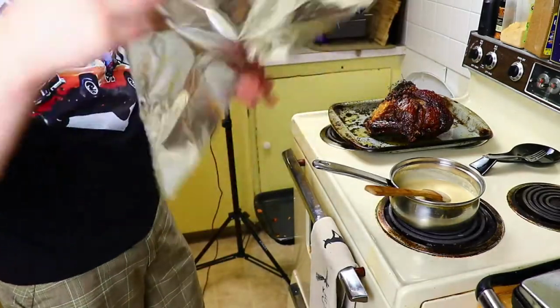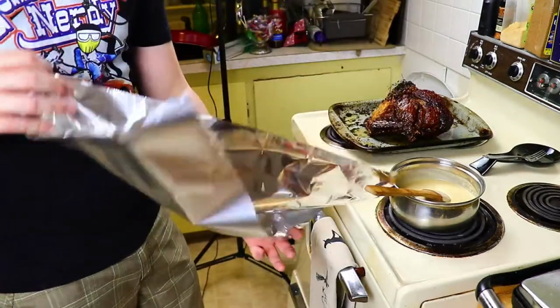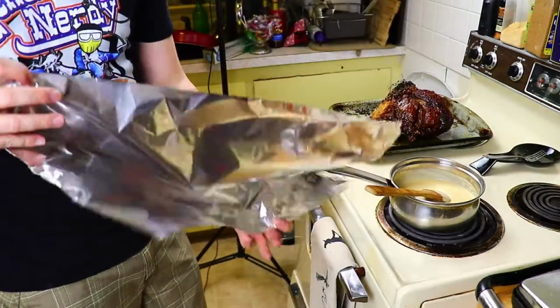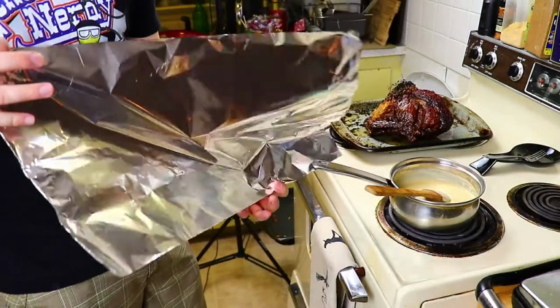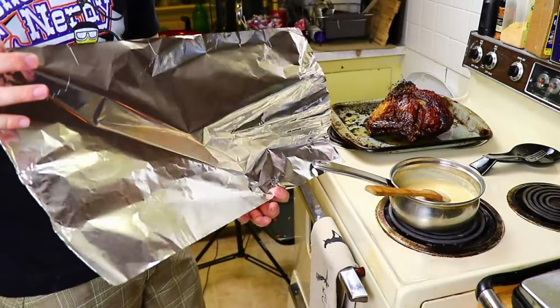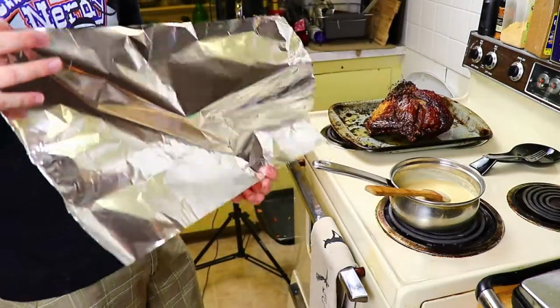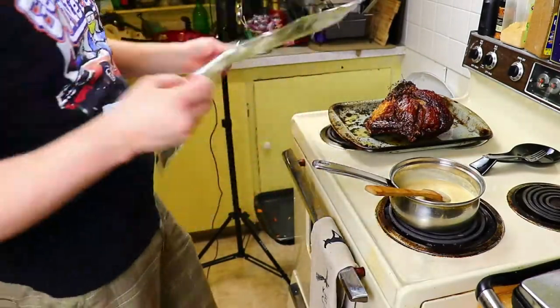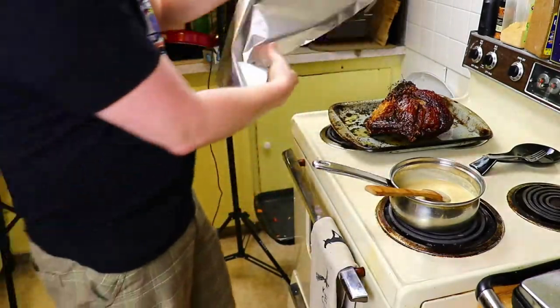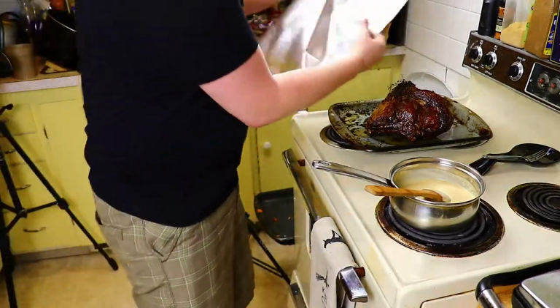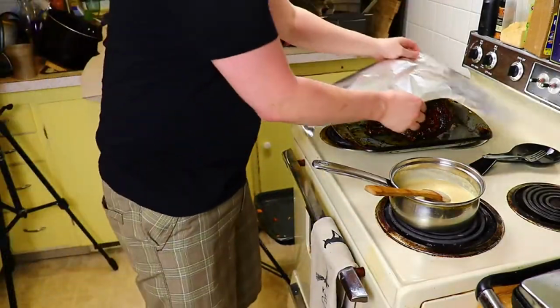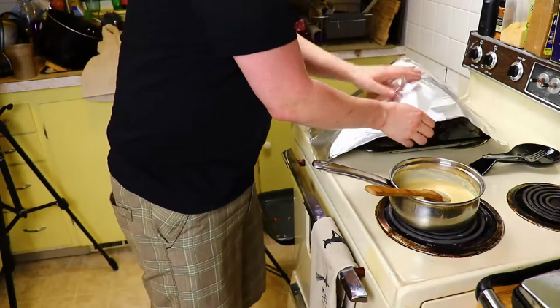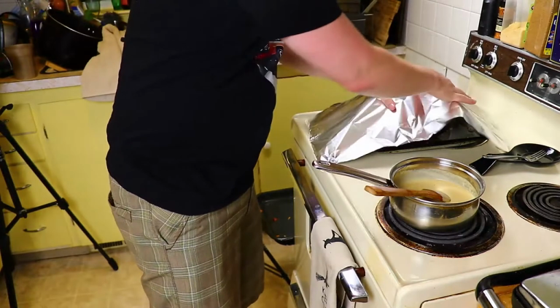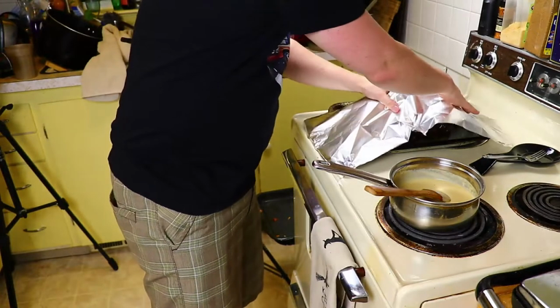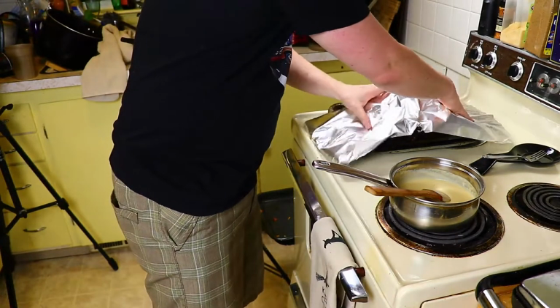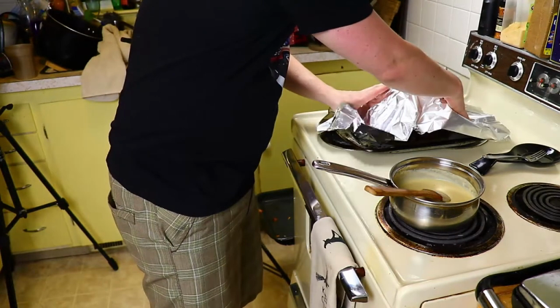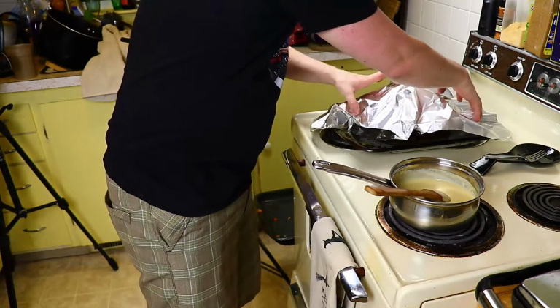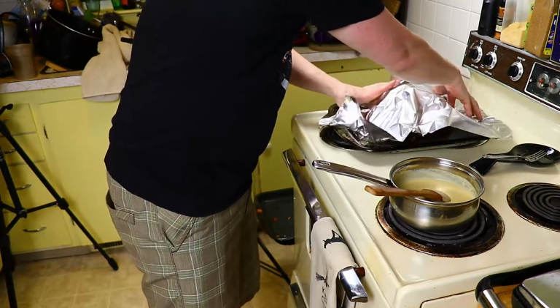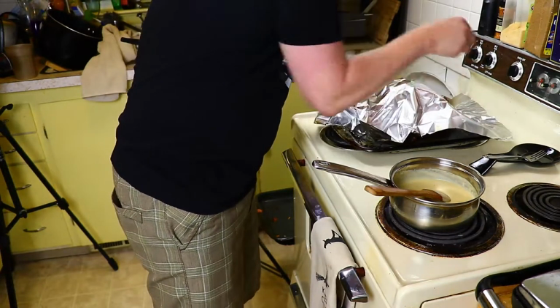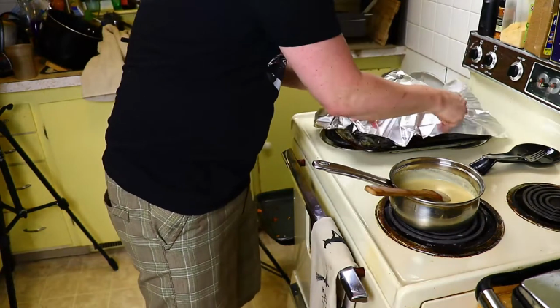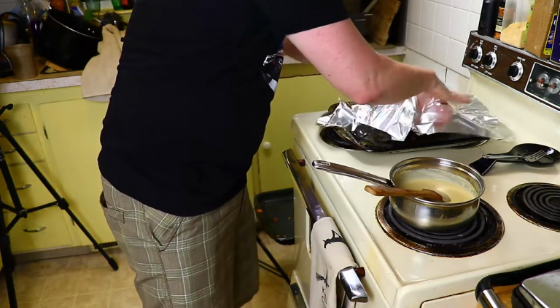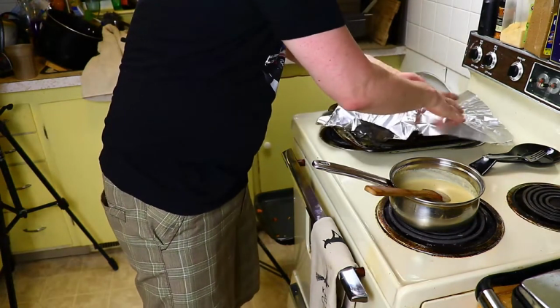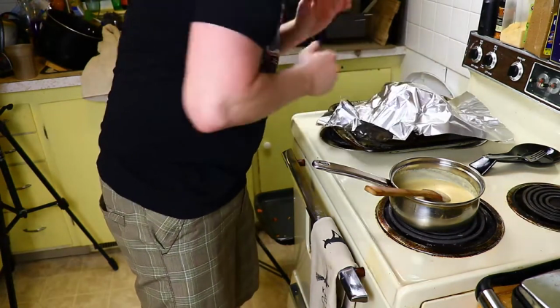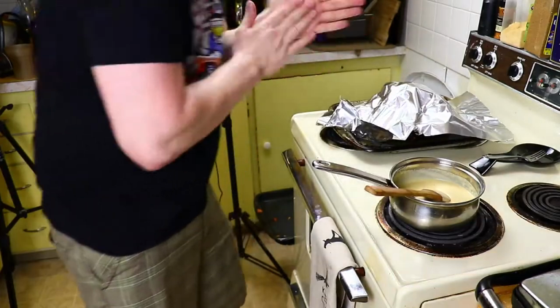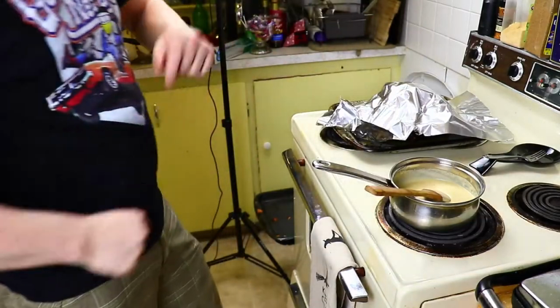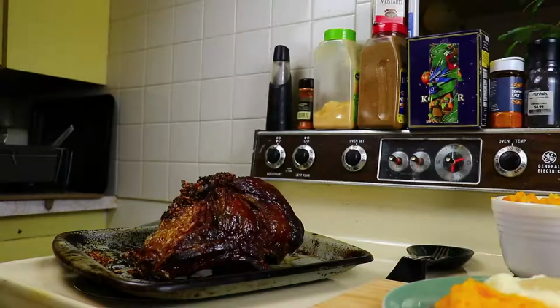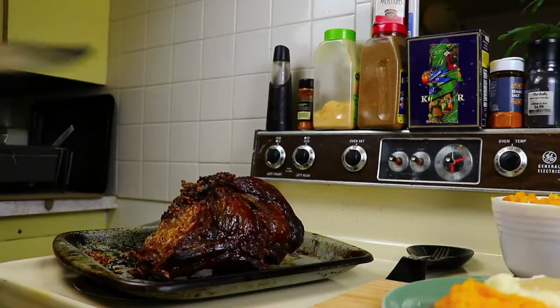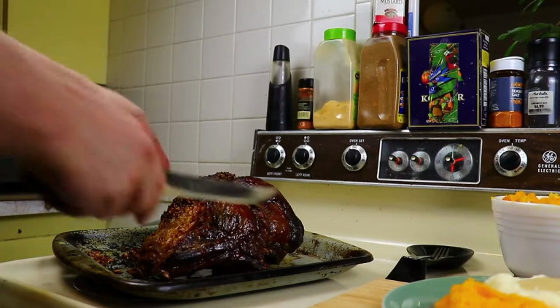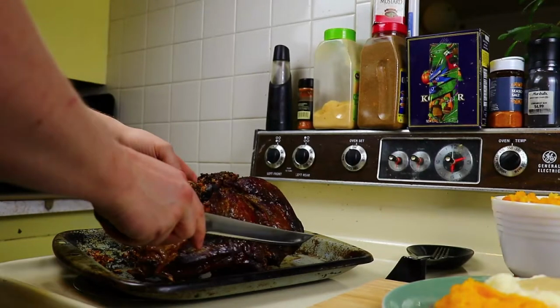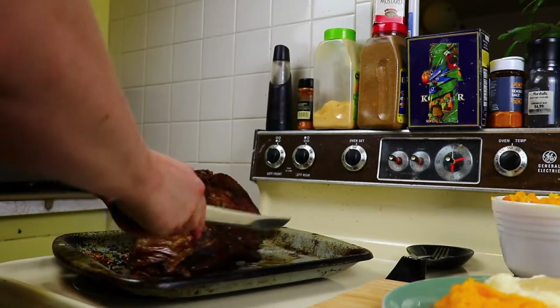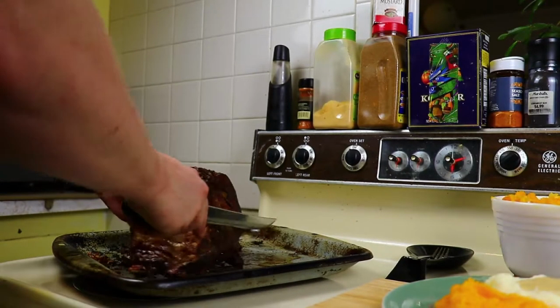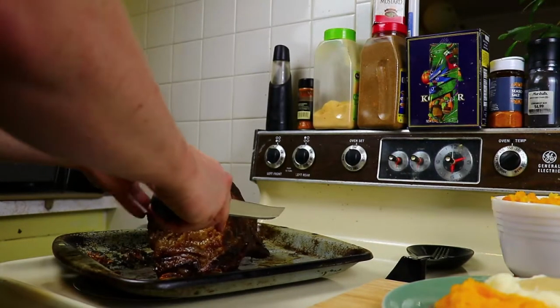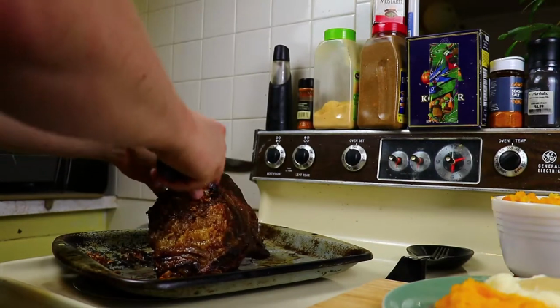We've got the two different sides of the aluminum foil — there's the shiny side and the dull side. Shiny side always goes in. It's theoretical, but I believe it's supposed to reflect more heat back into what you're putting the foil on.